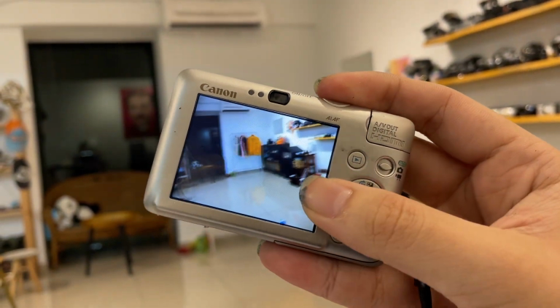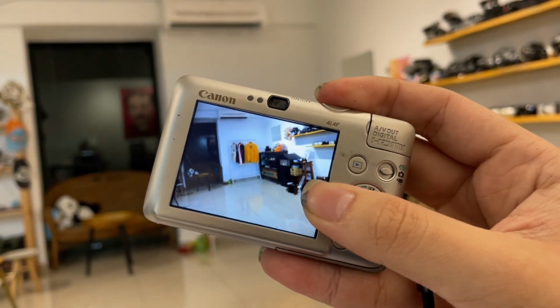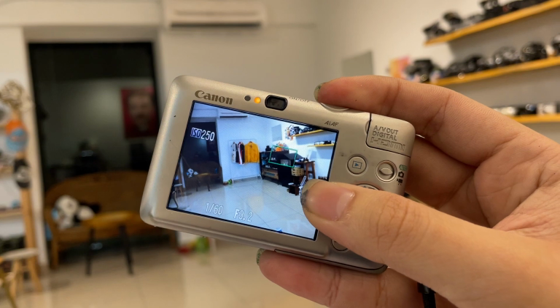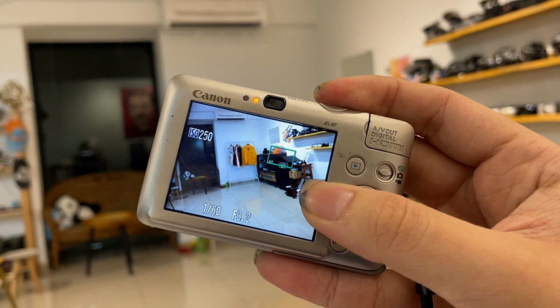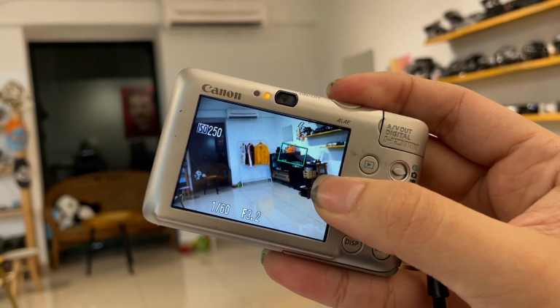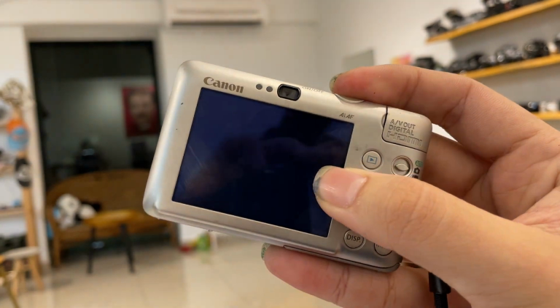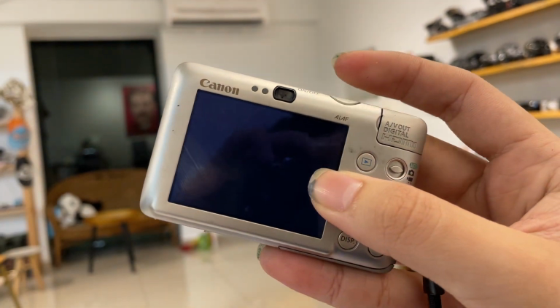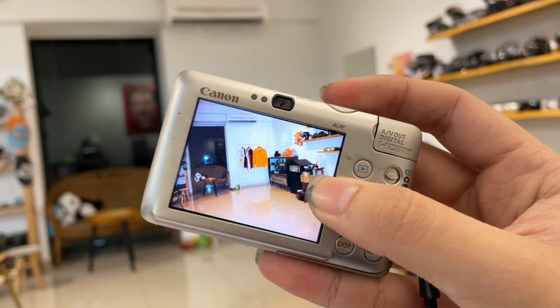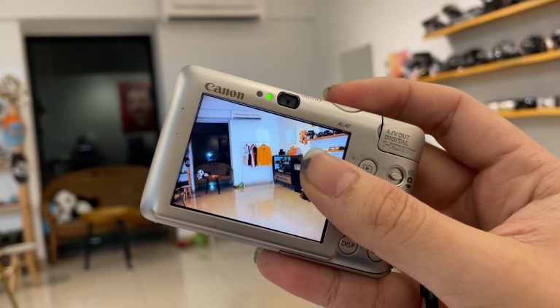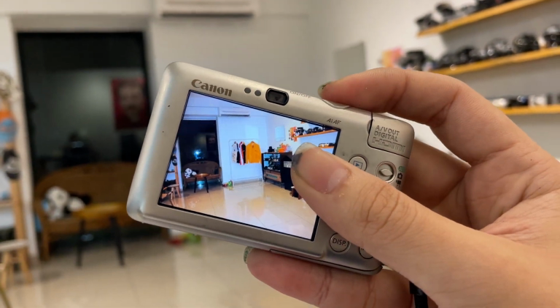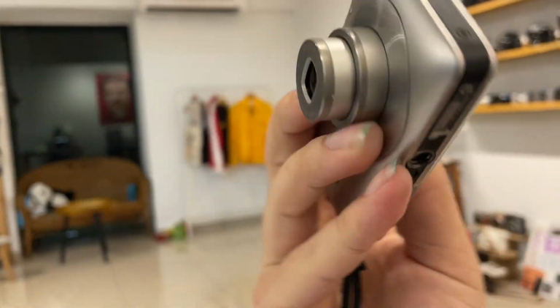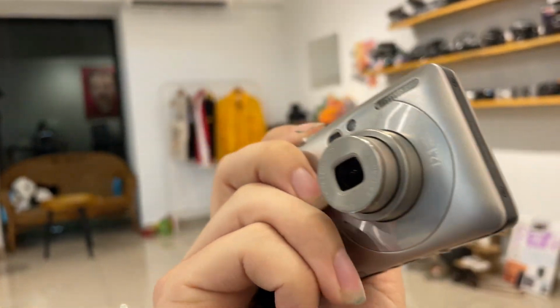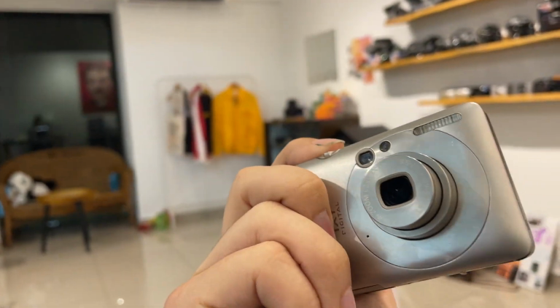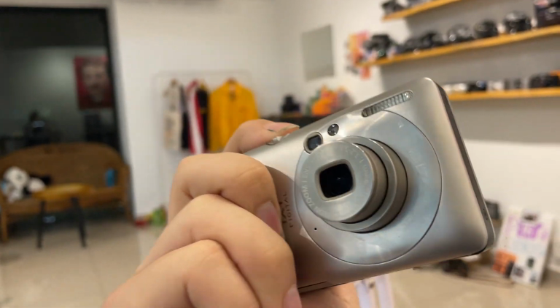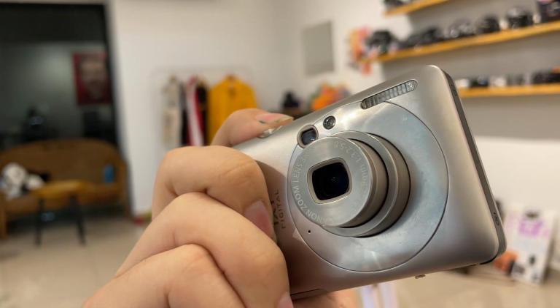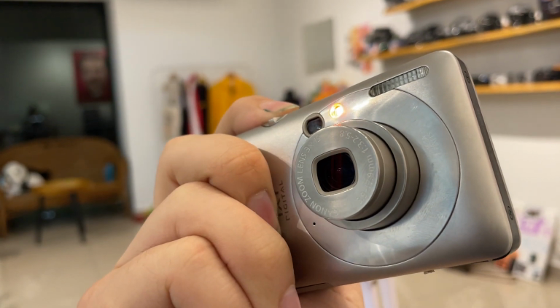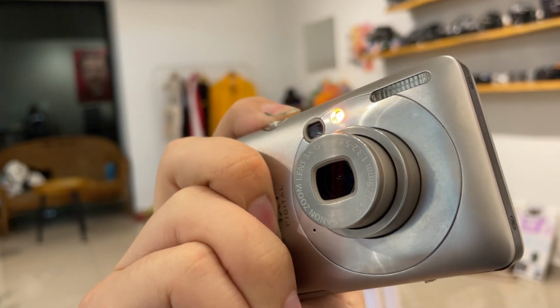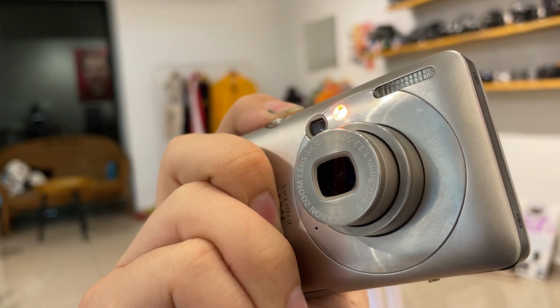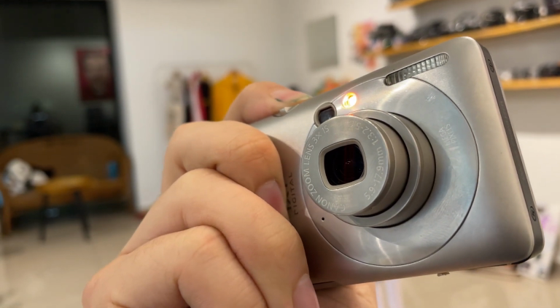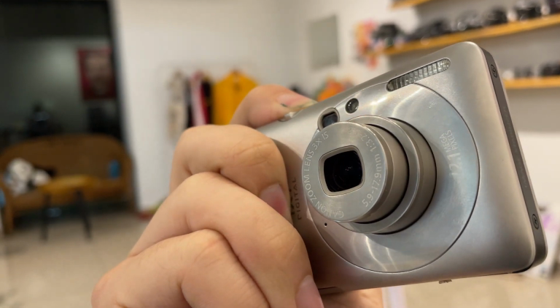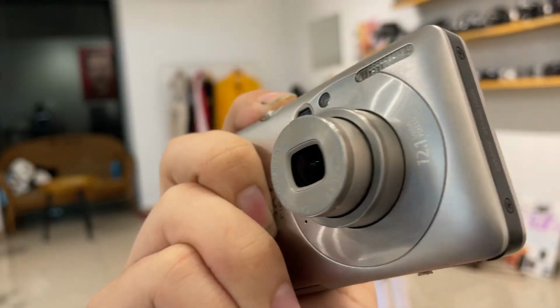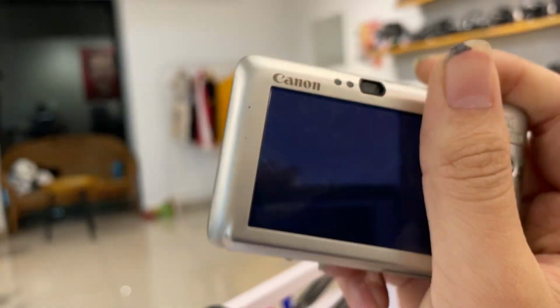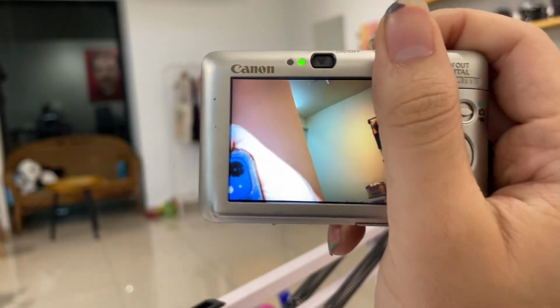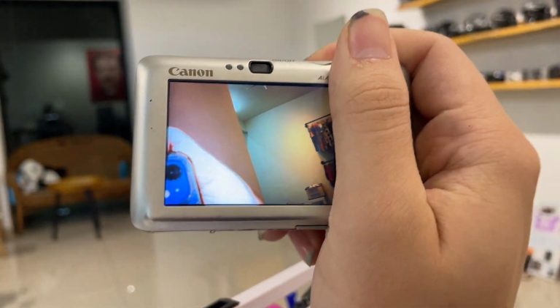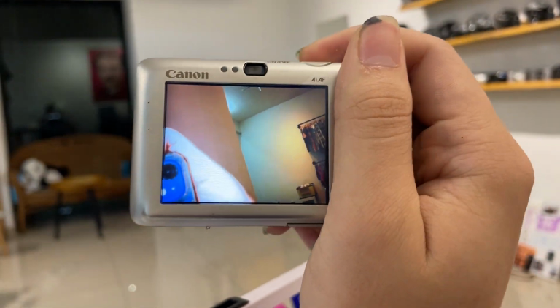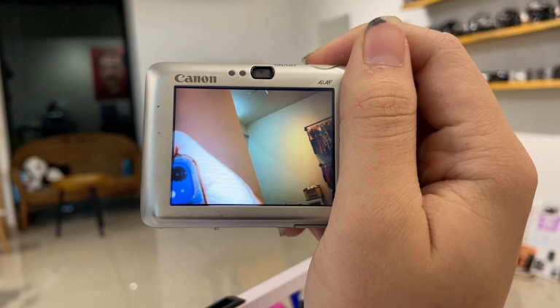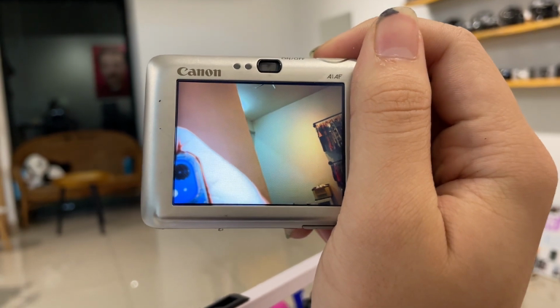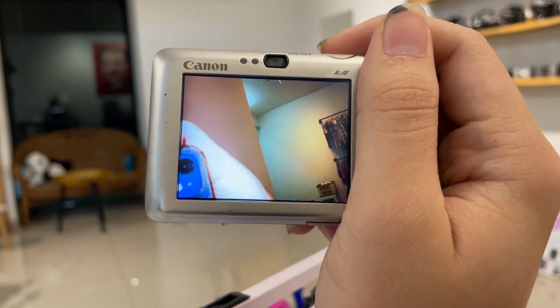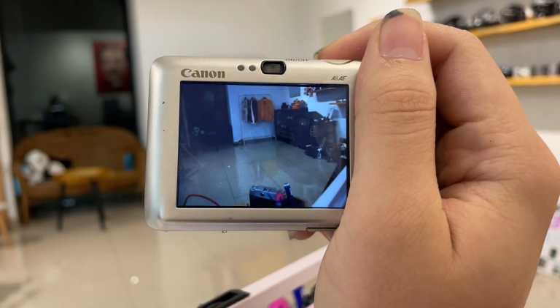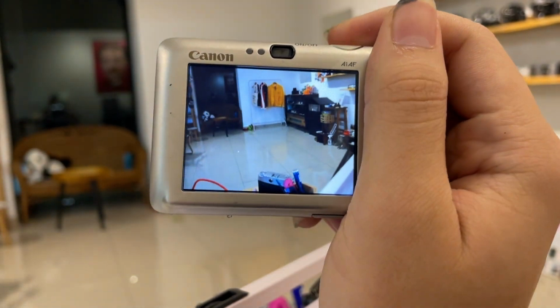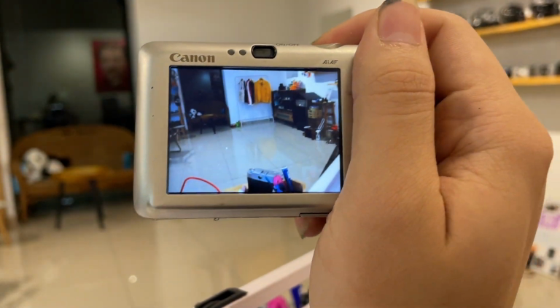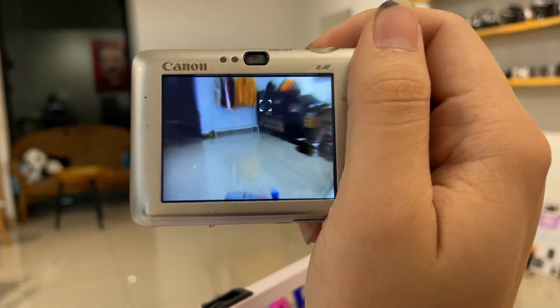If you want to change your settings, you would use the program mode. From there you can change the flash settings and the image size as well.